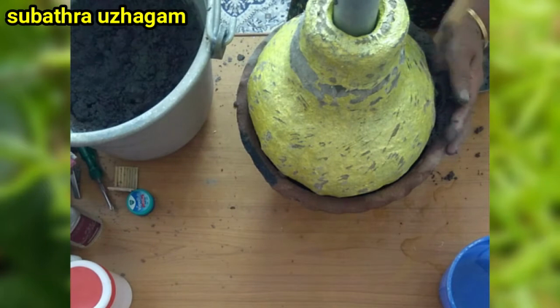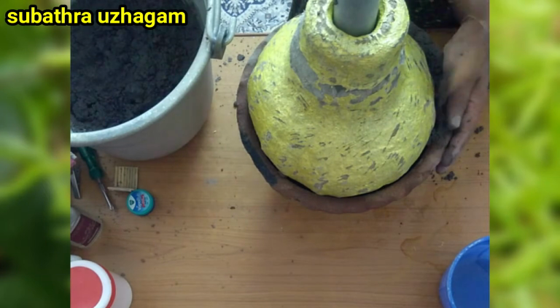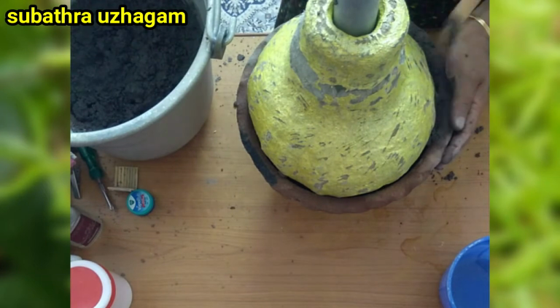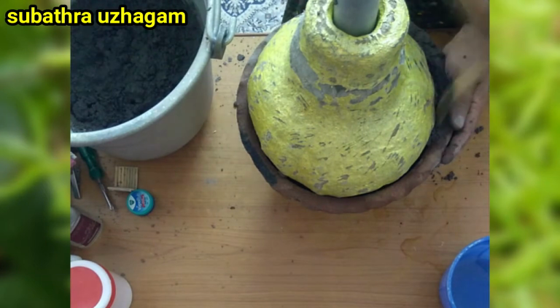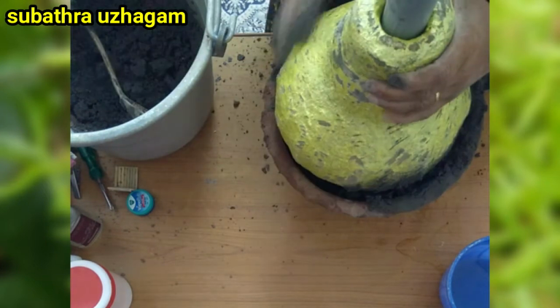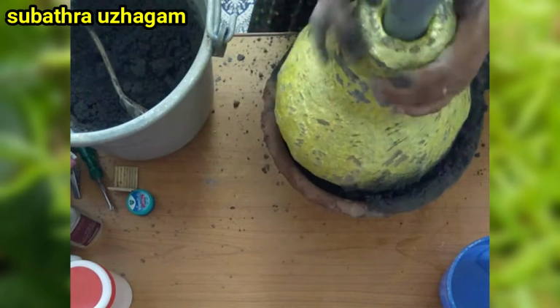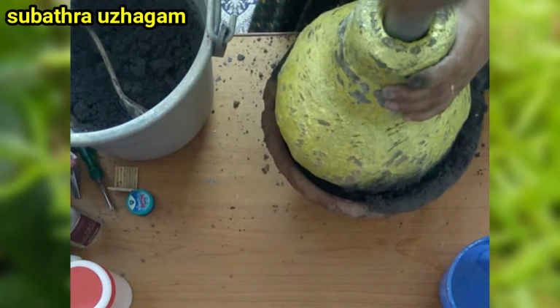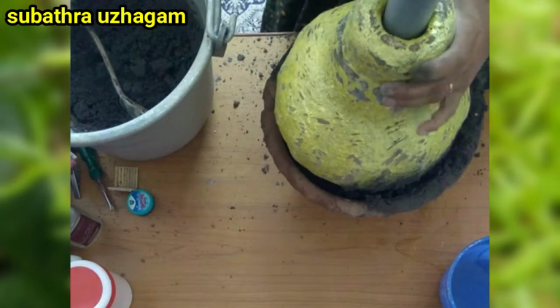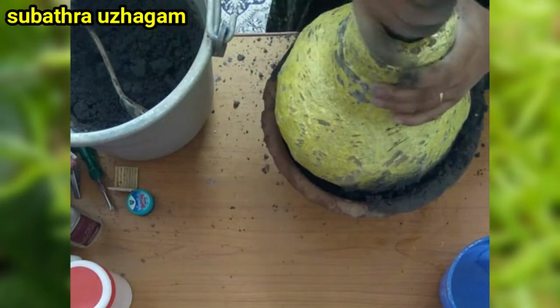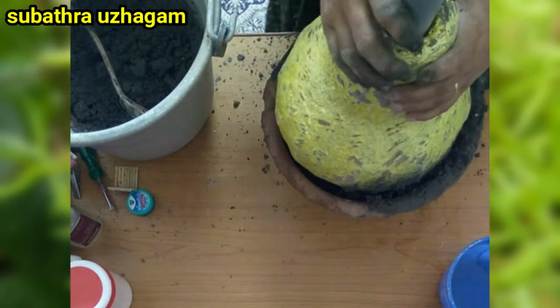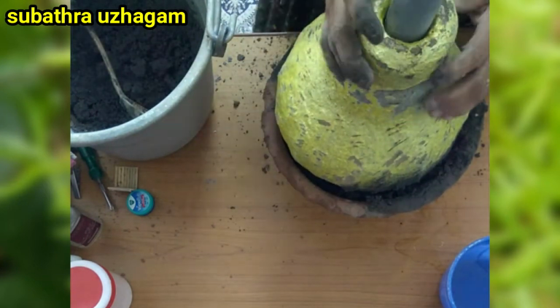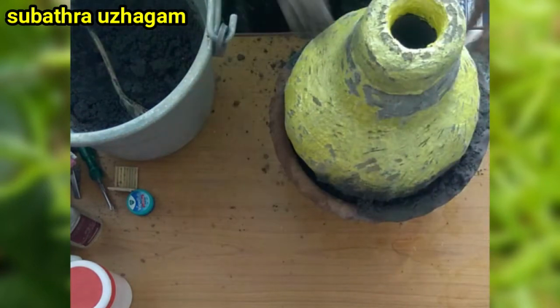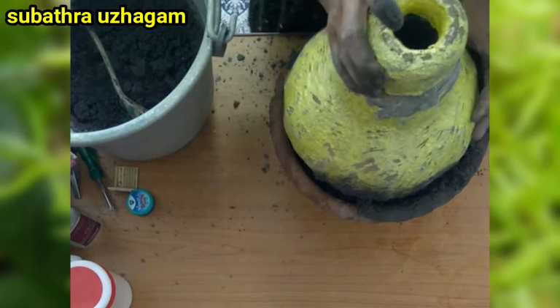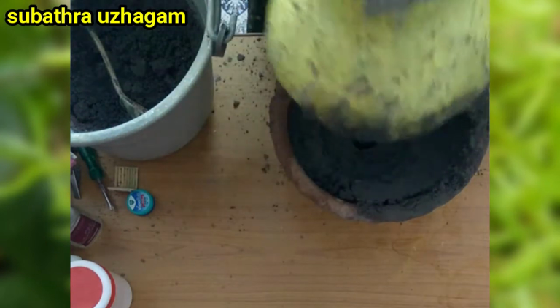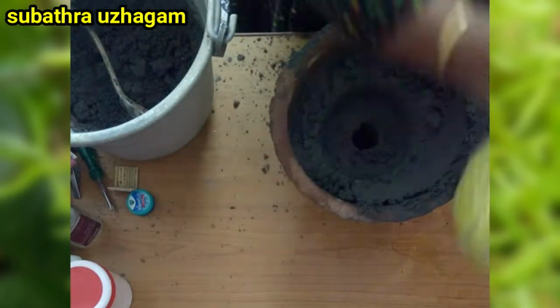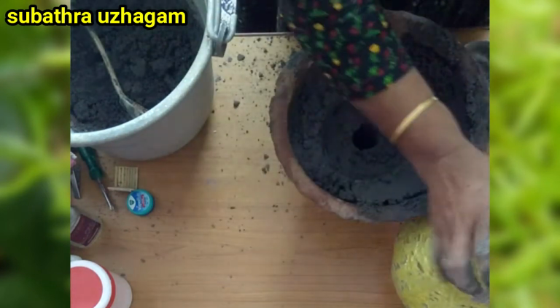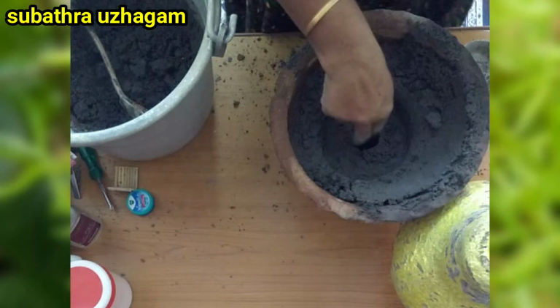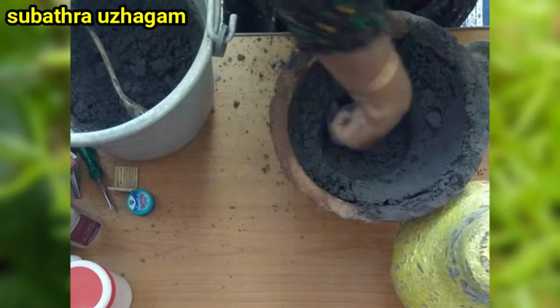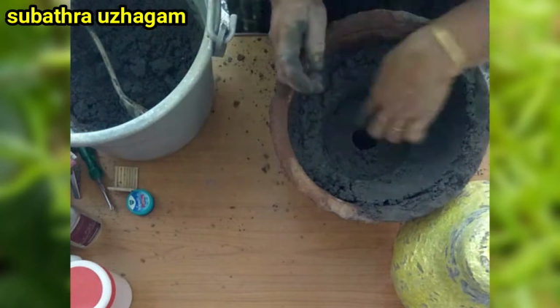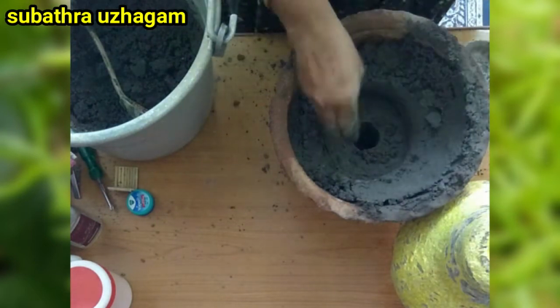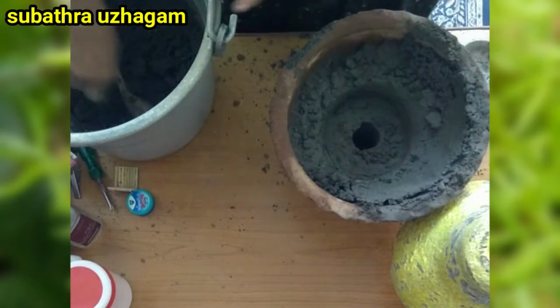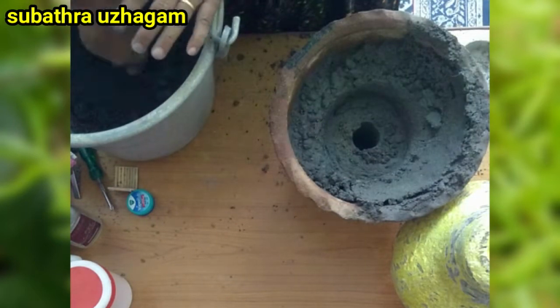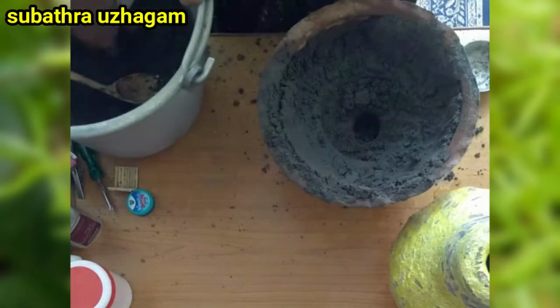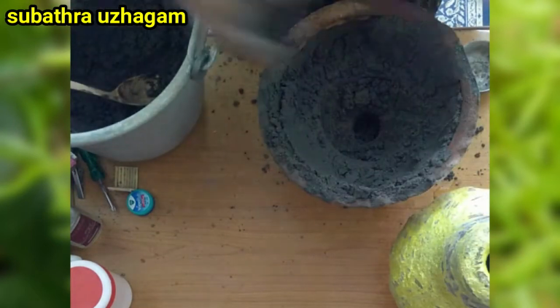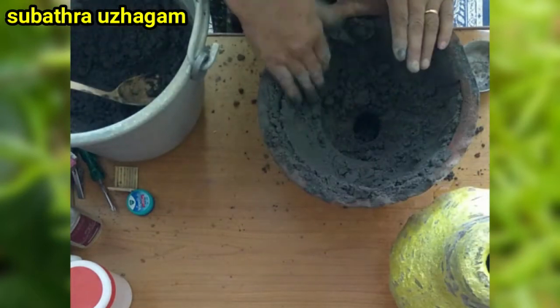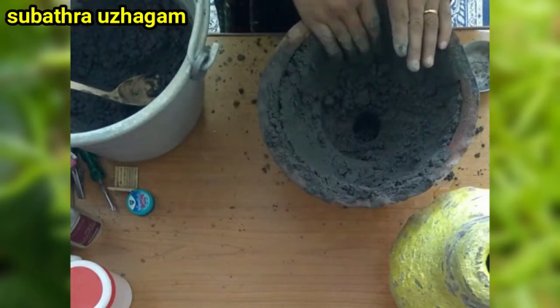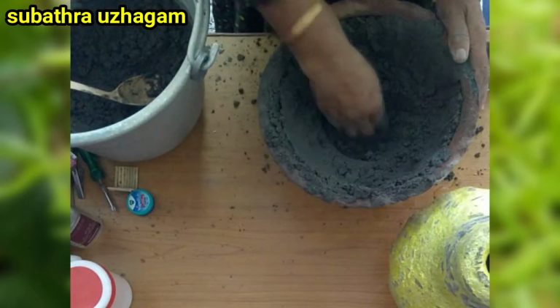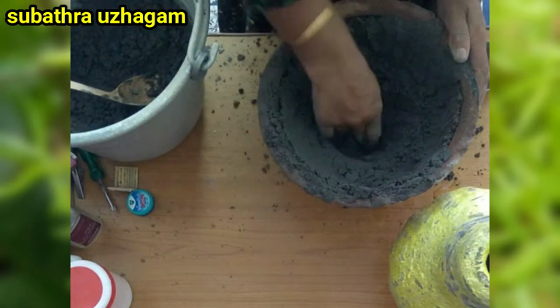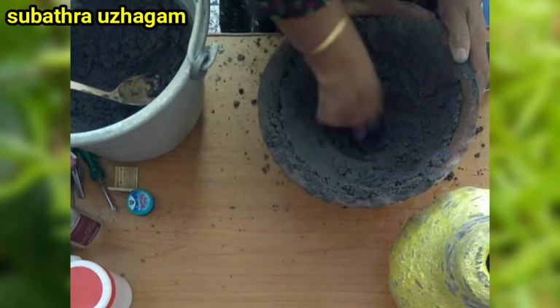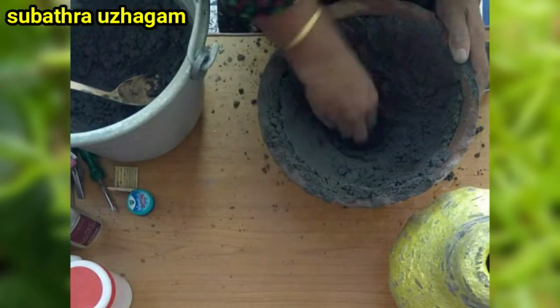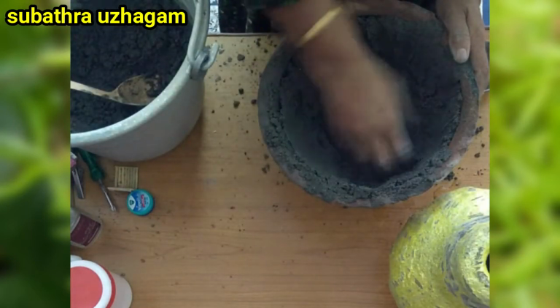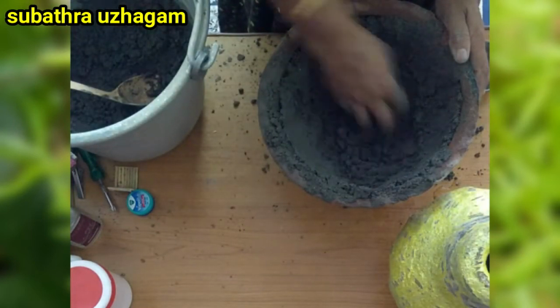Now, I am using a pipe and a cement pot. I am using a coconut shell.